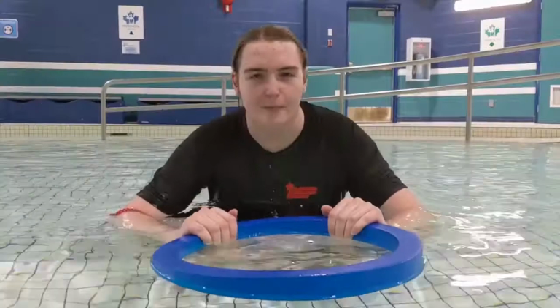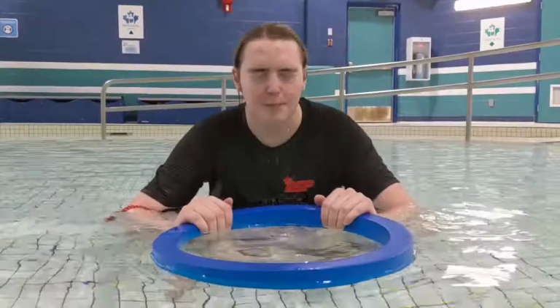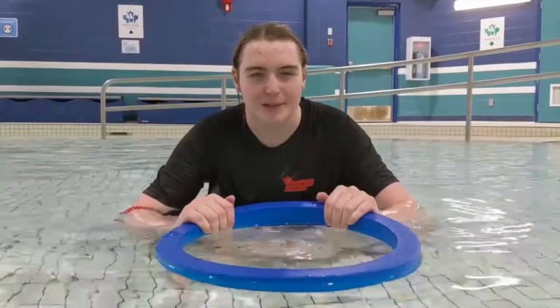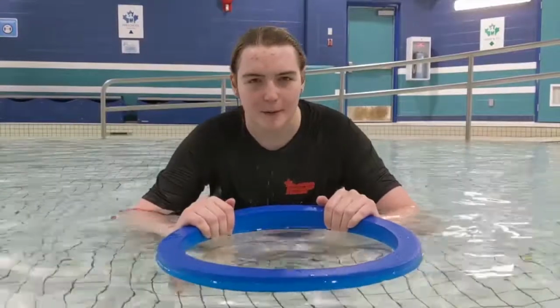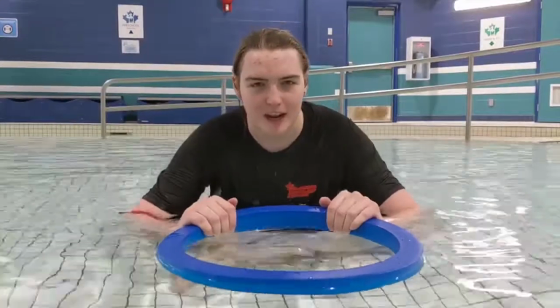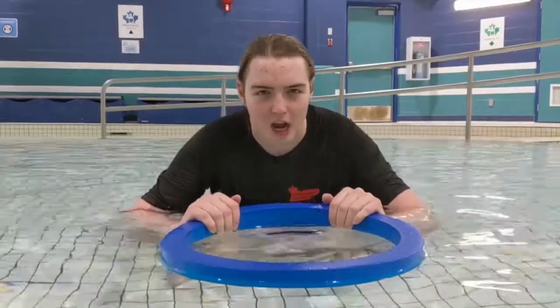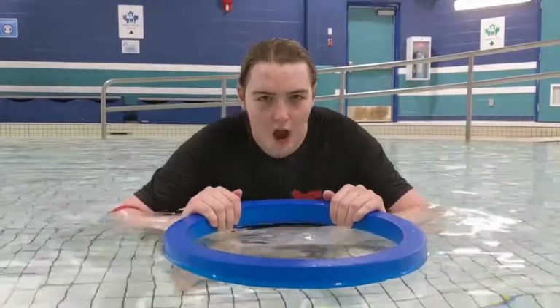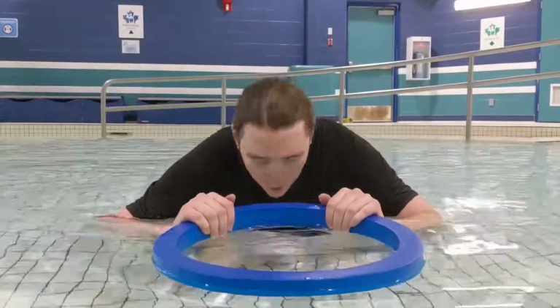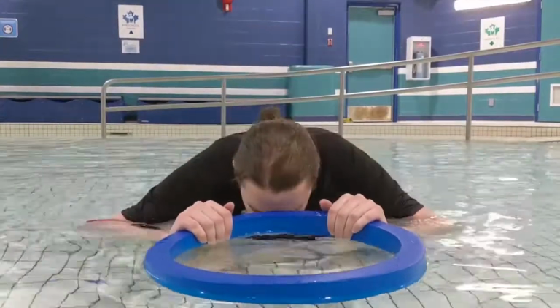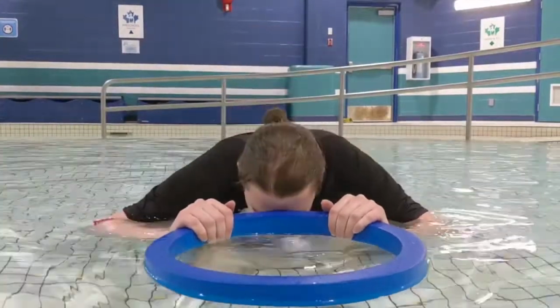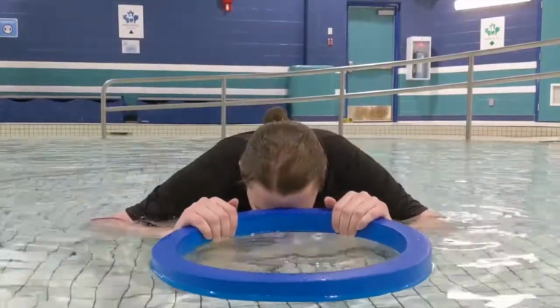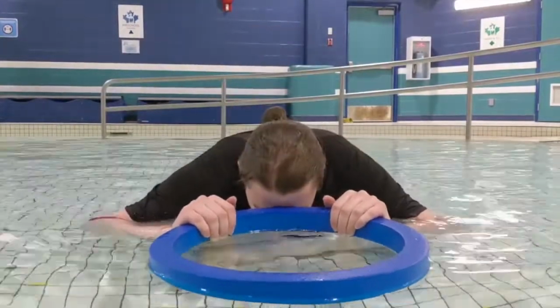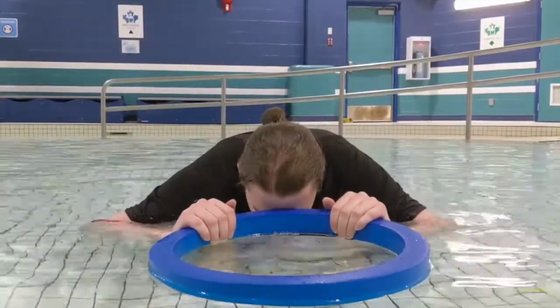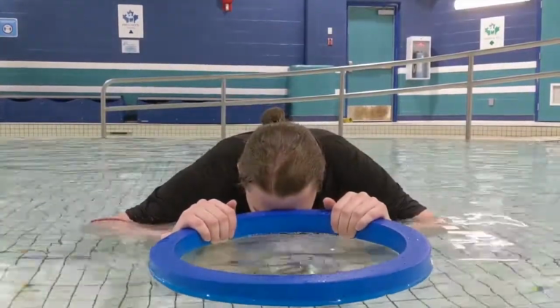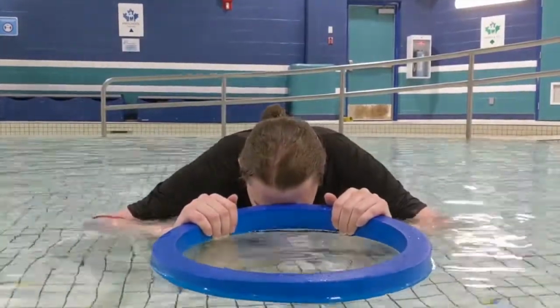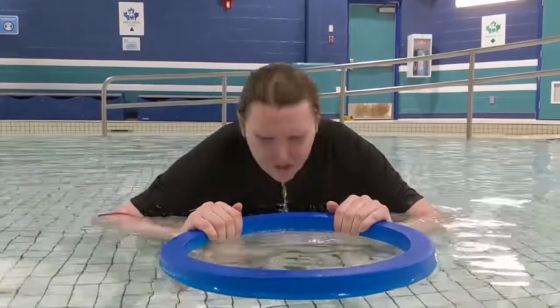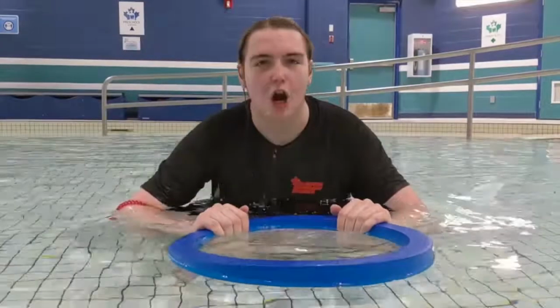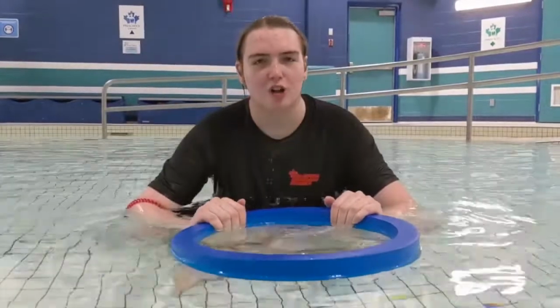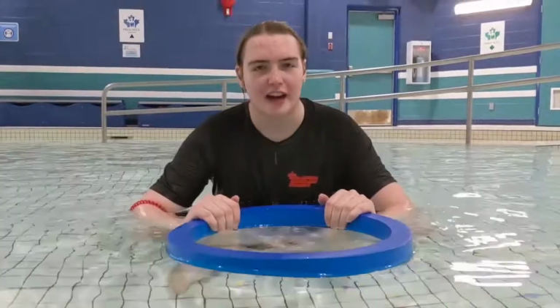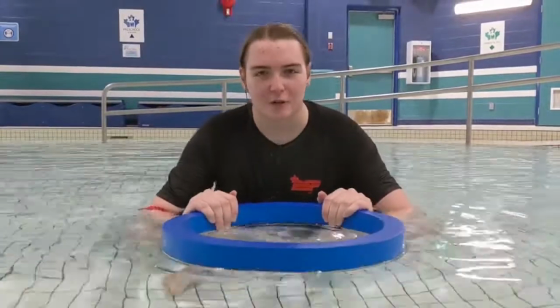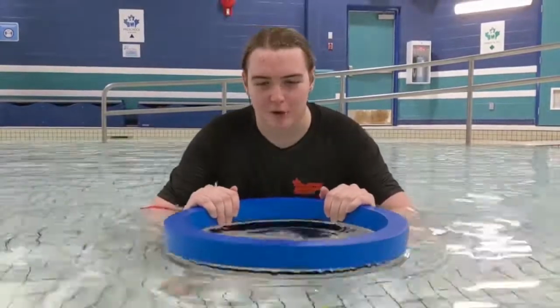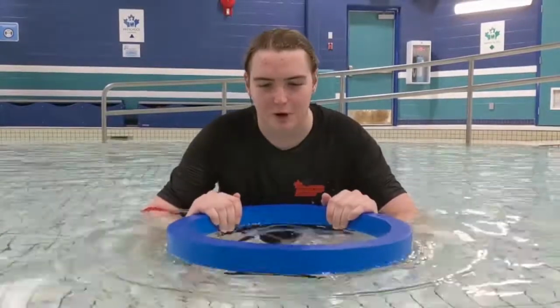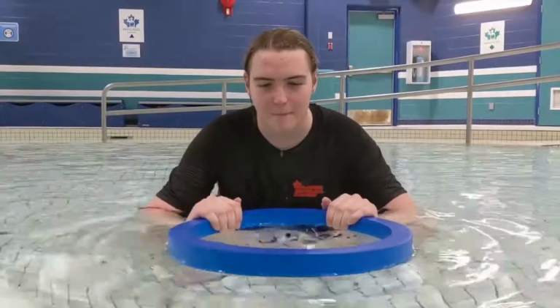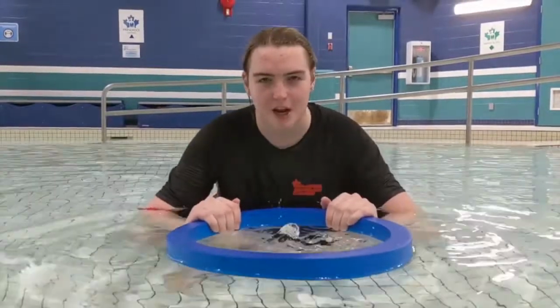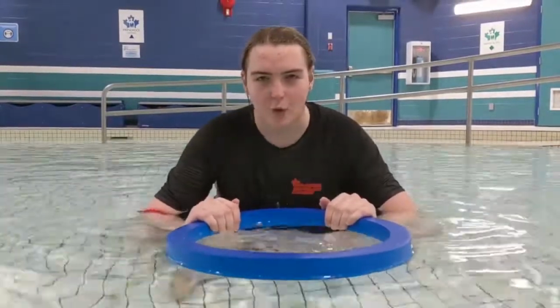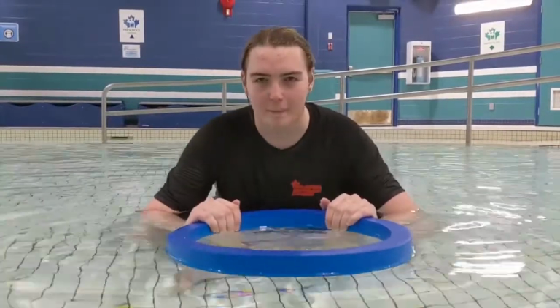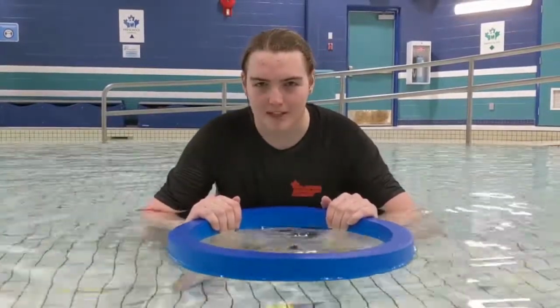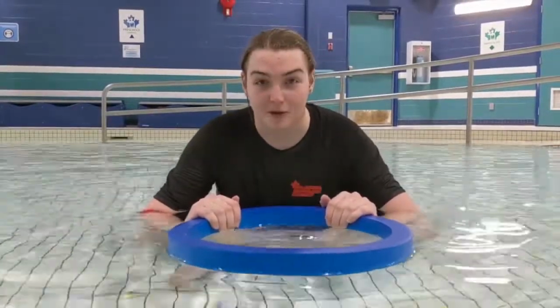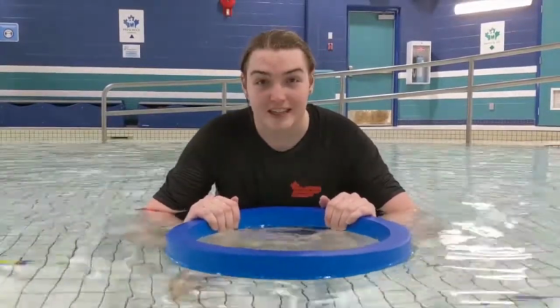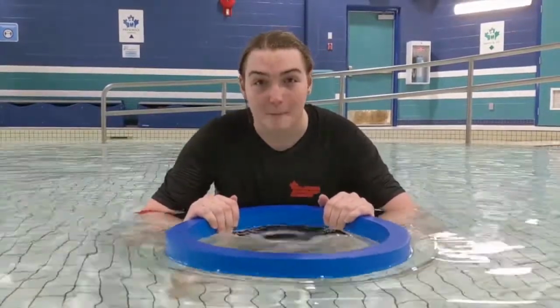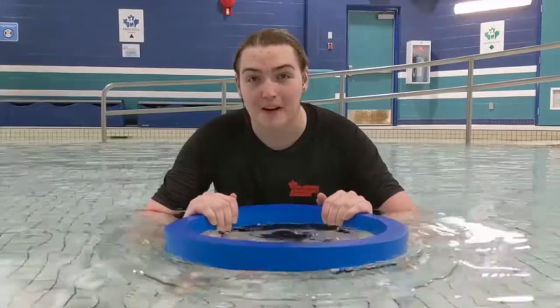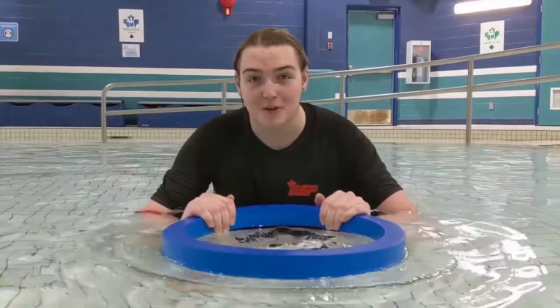Remember to blow a nice big bubble, you guys. All right, and once everyone's blowing all those bubbles, we're going to pick some ingredients to put in our soup.